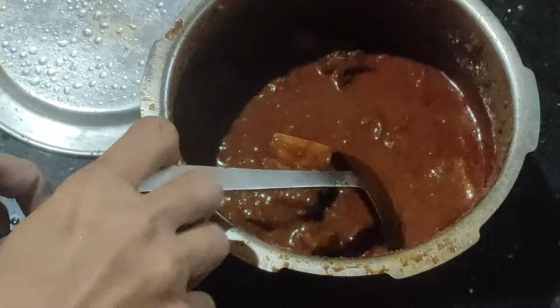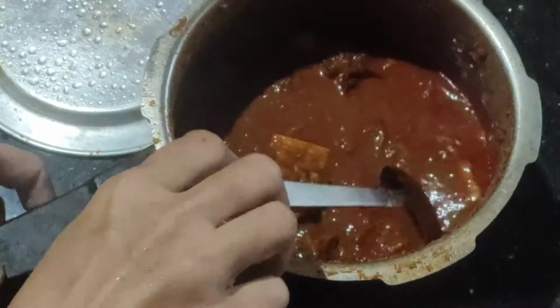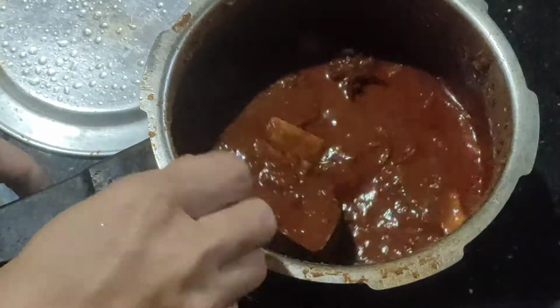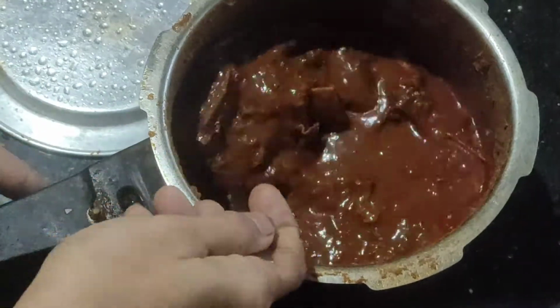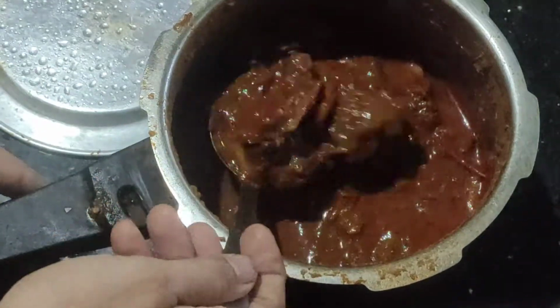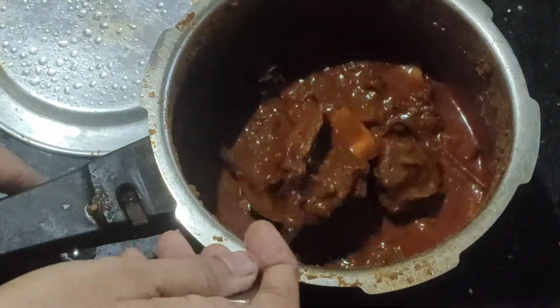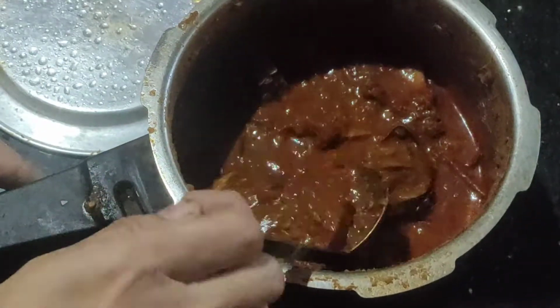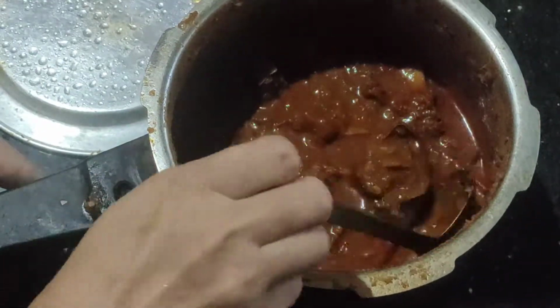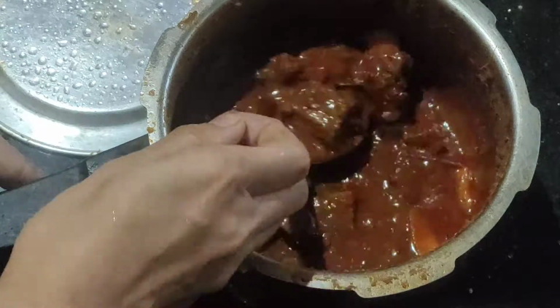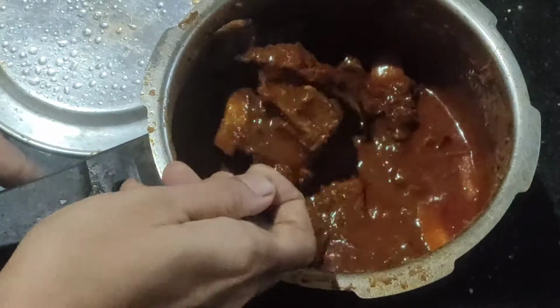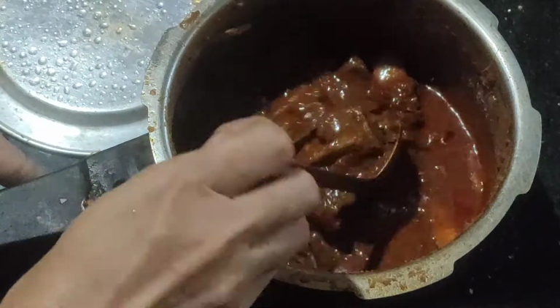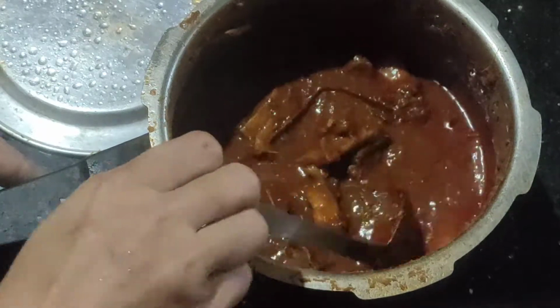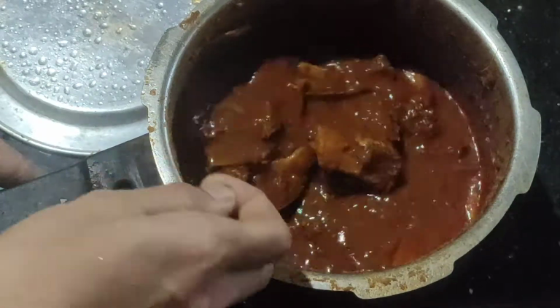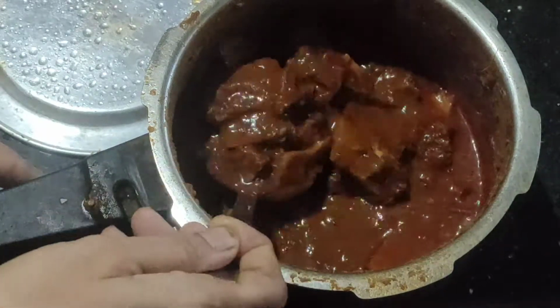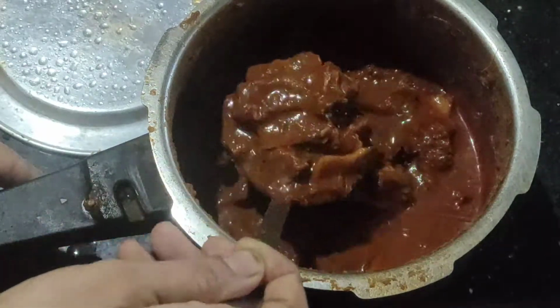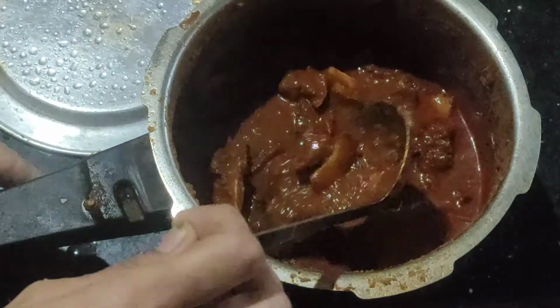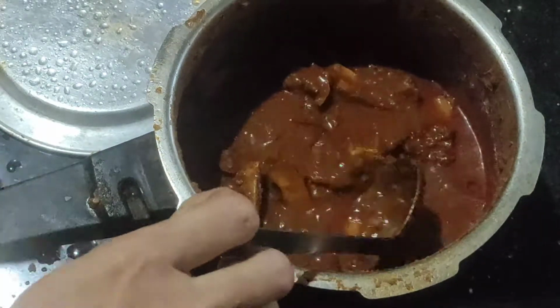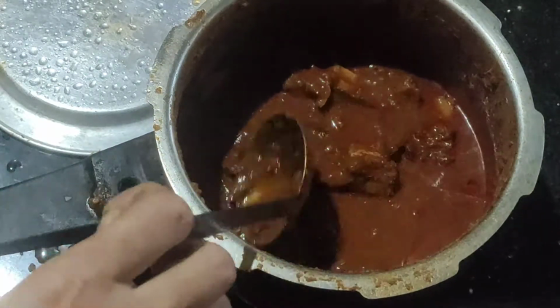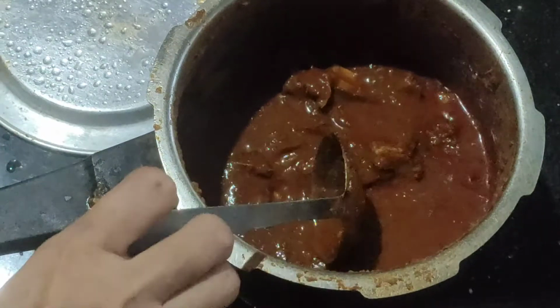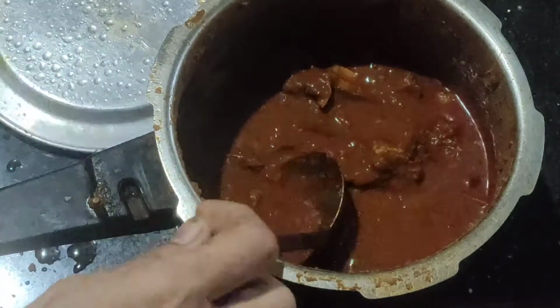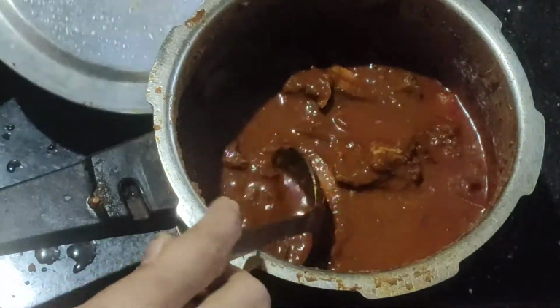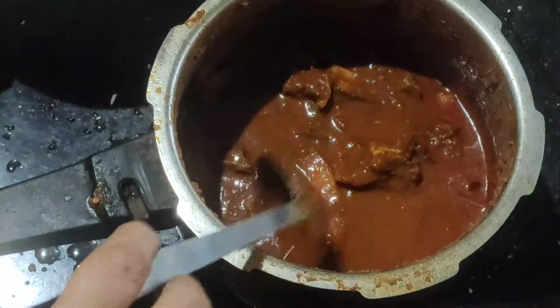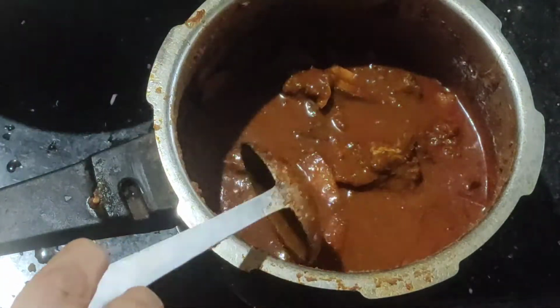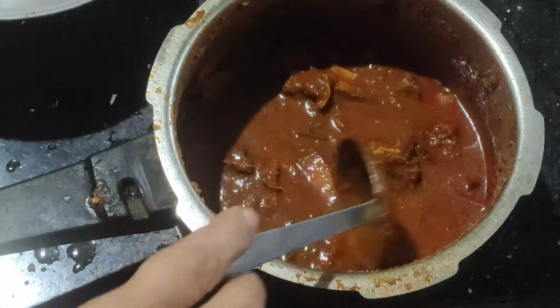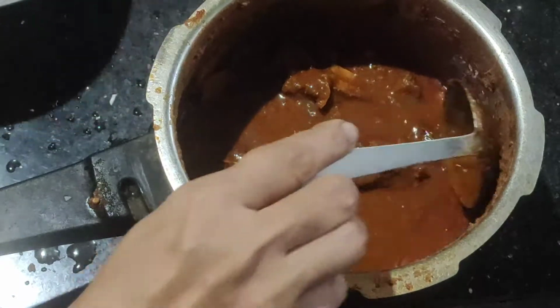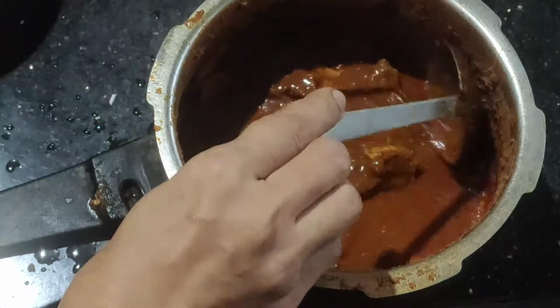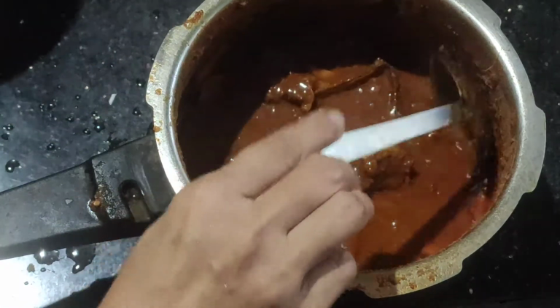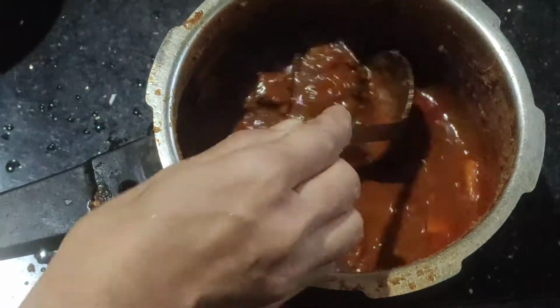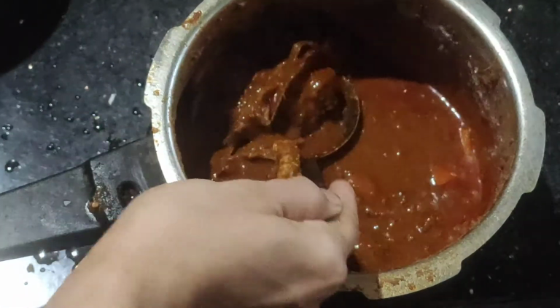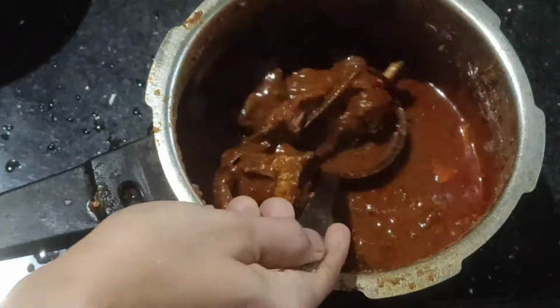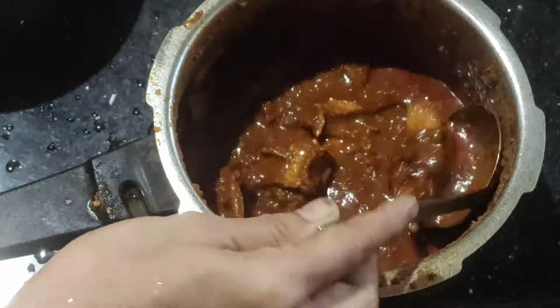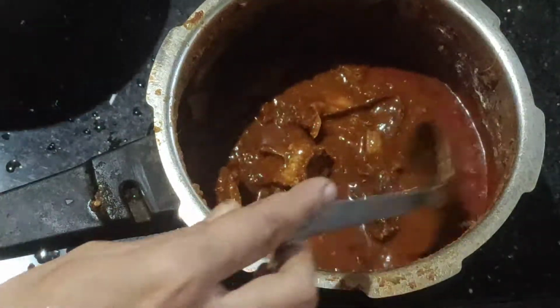After this, I will add some beef. I will add a little bit of beef and some more beef.